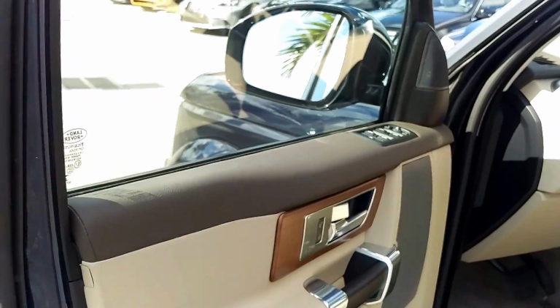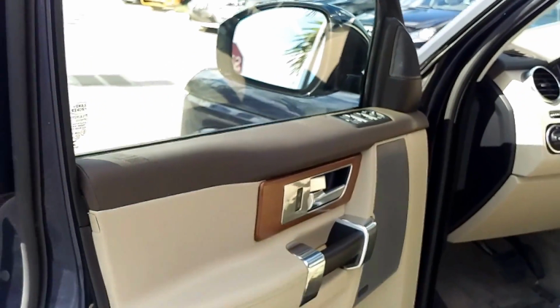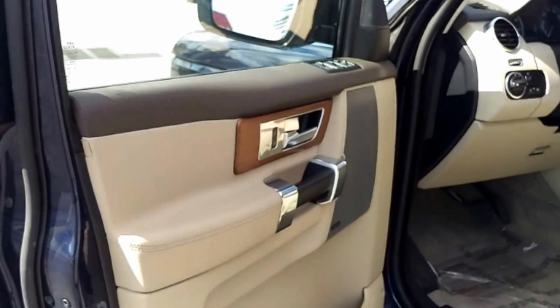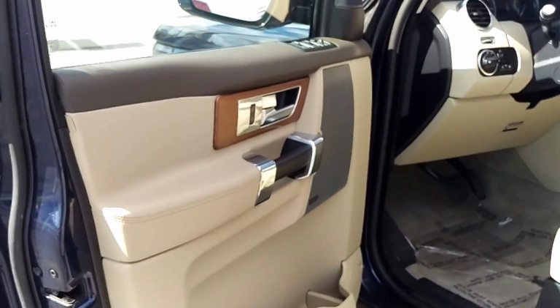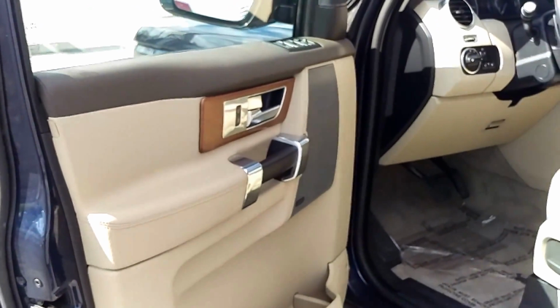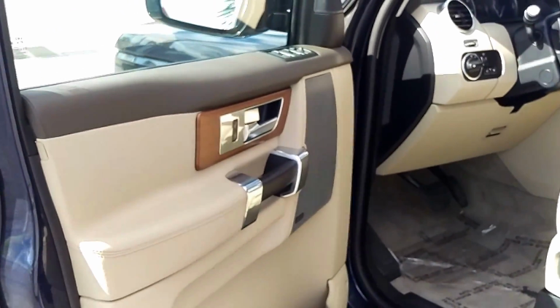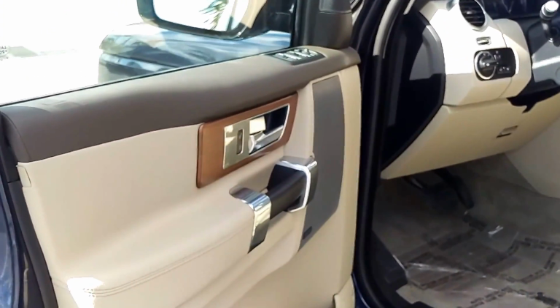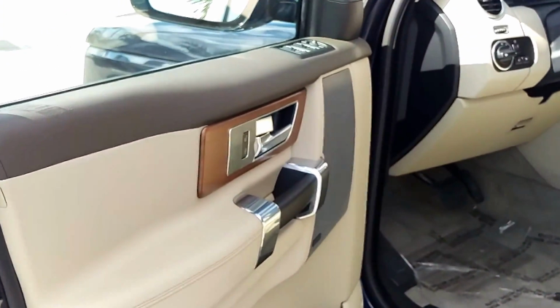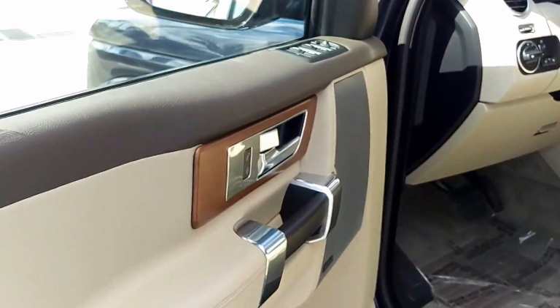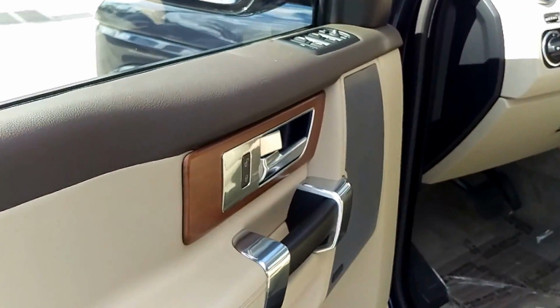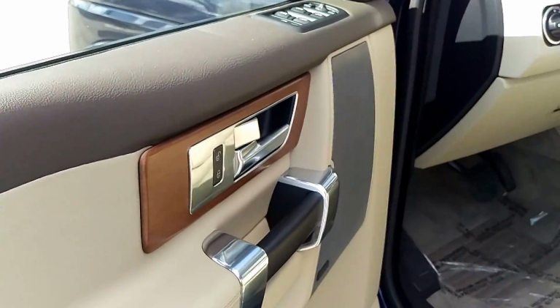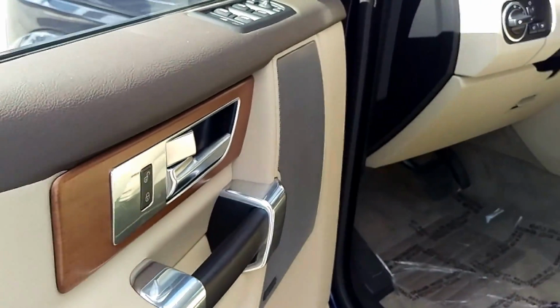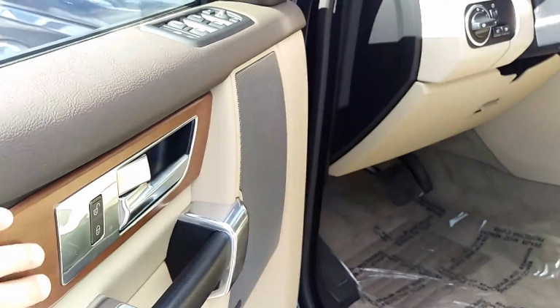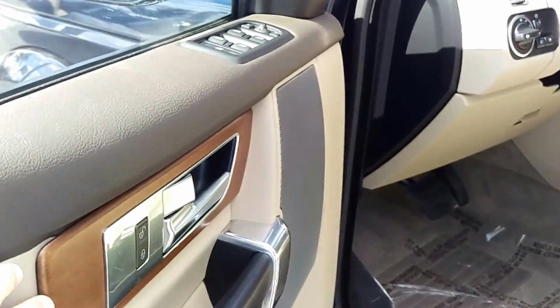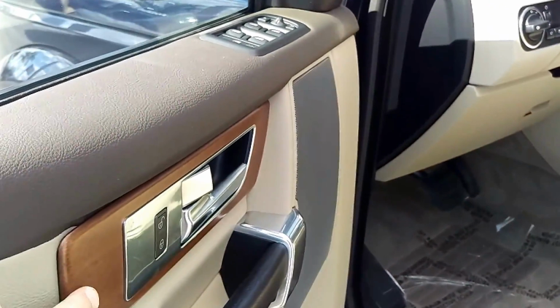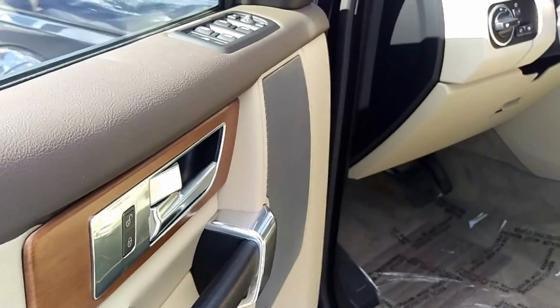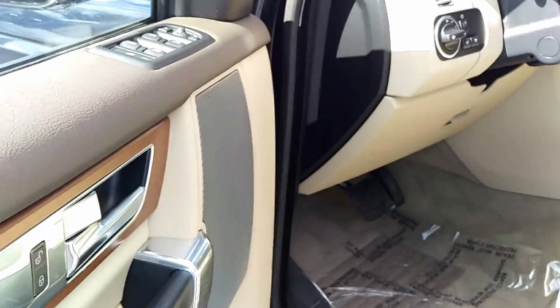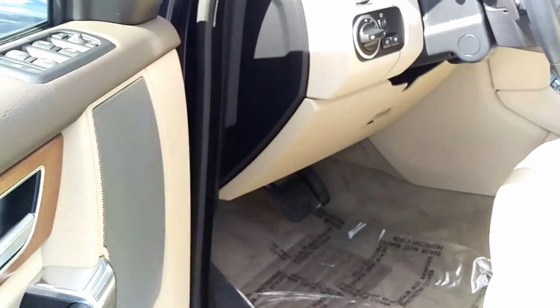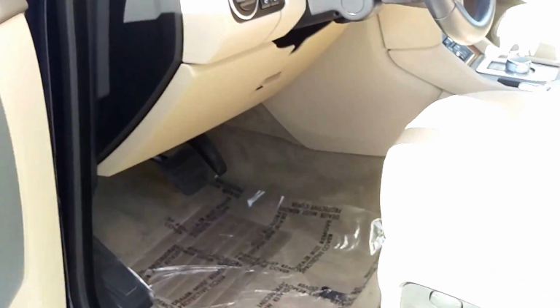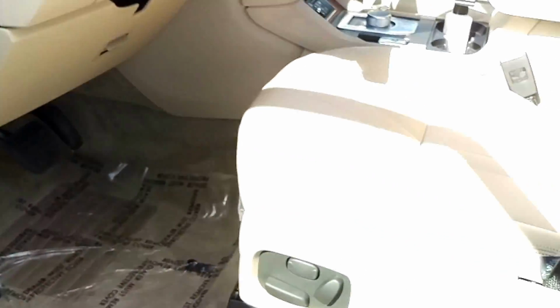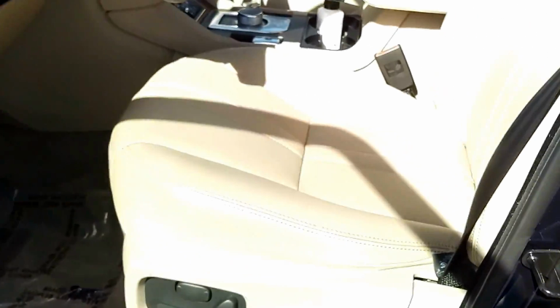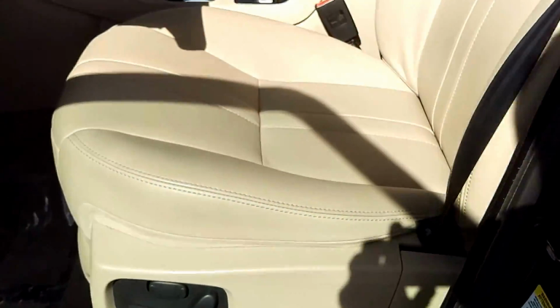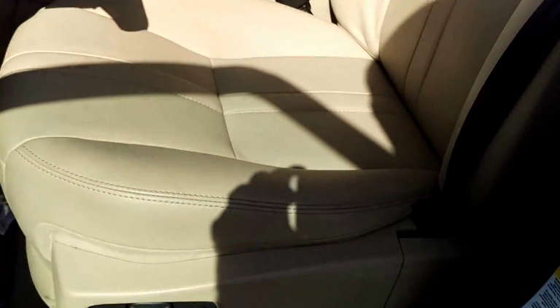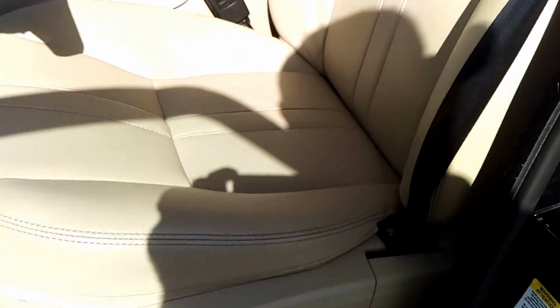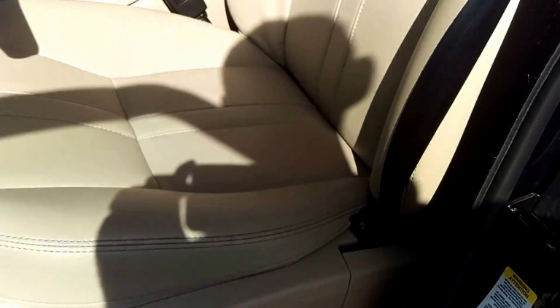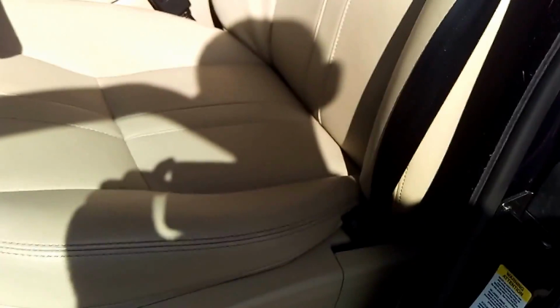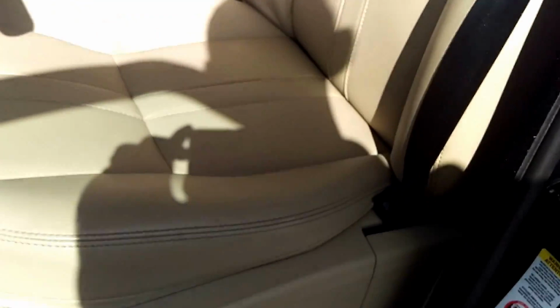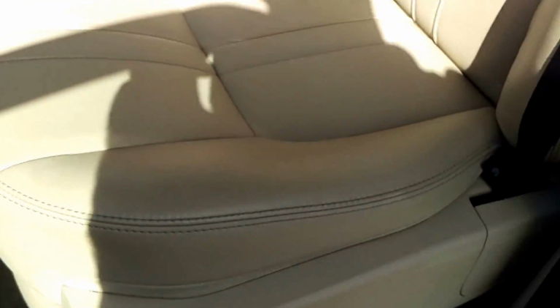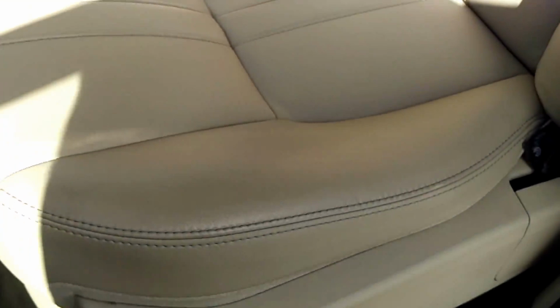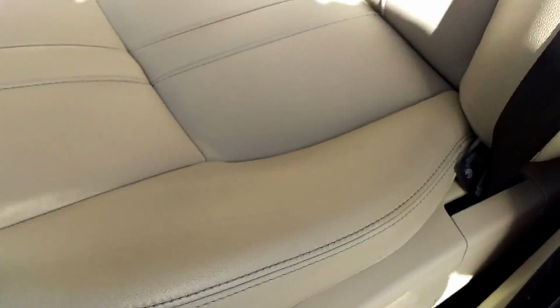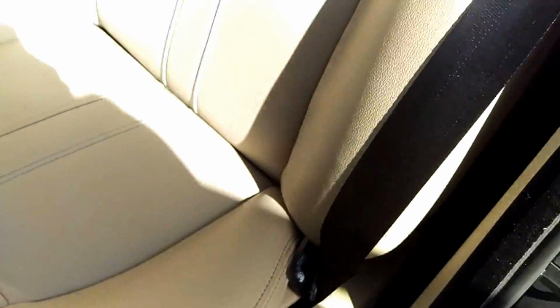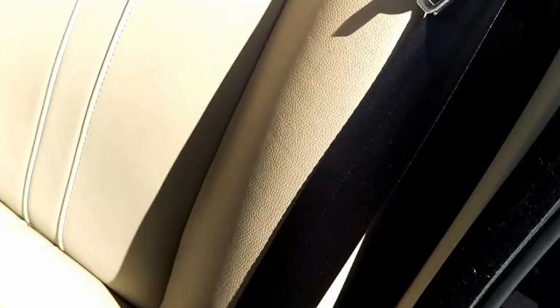Interior looks just as good. Beautiful combination — the Almond and Arabica trim. It's a really beautiful wood trim, and everything else you know and love. Leather seats are in perfect condition.